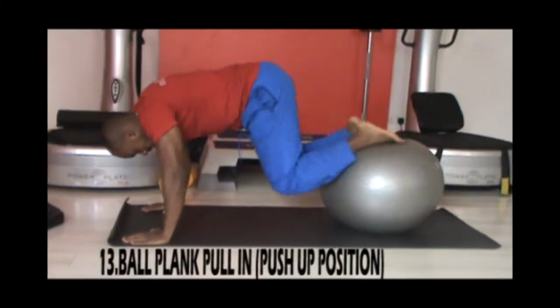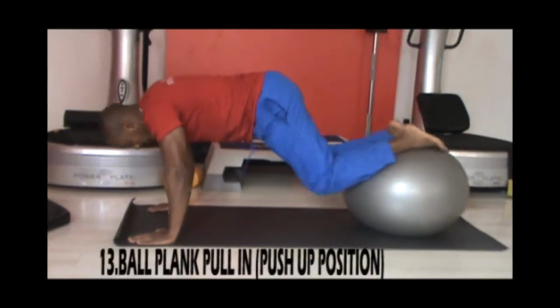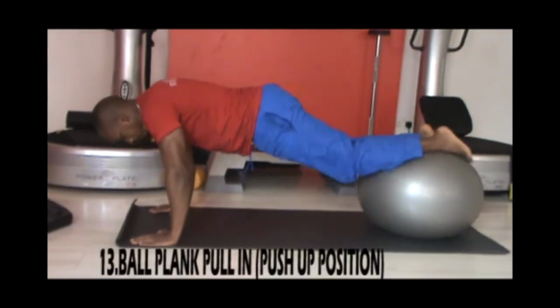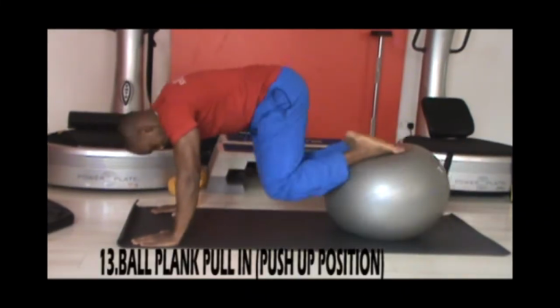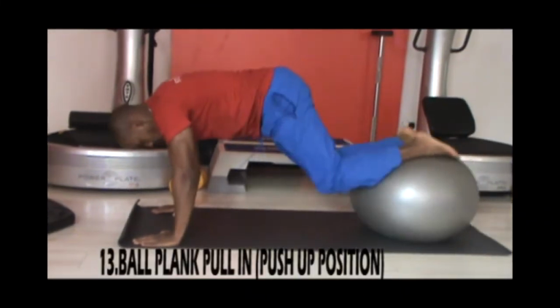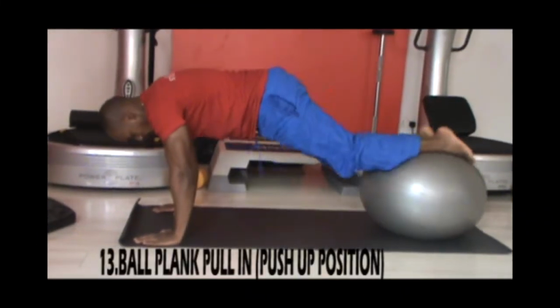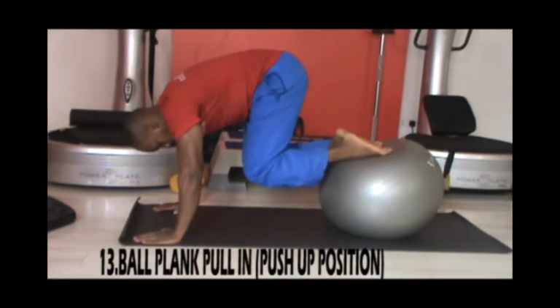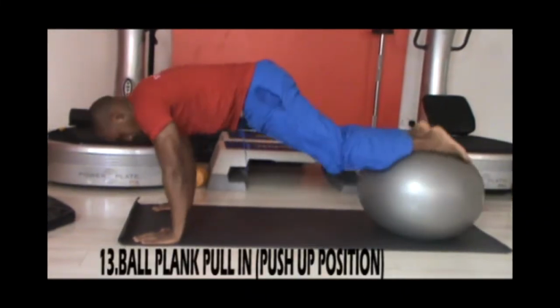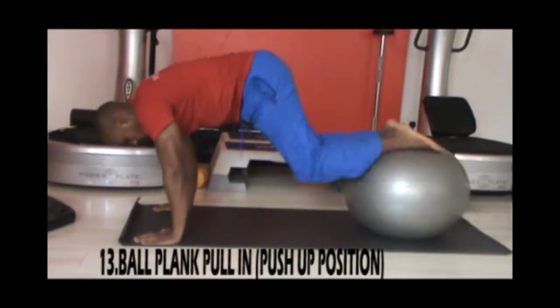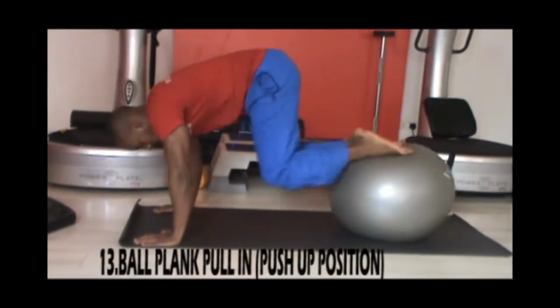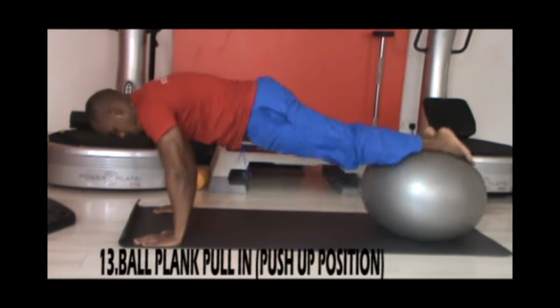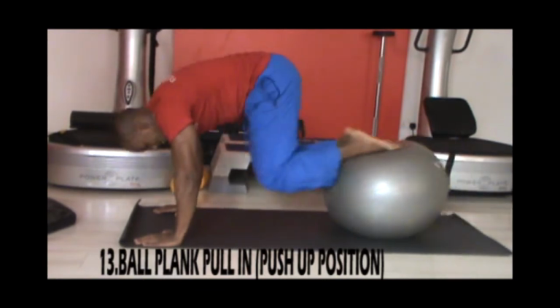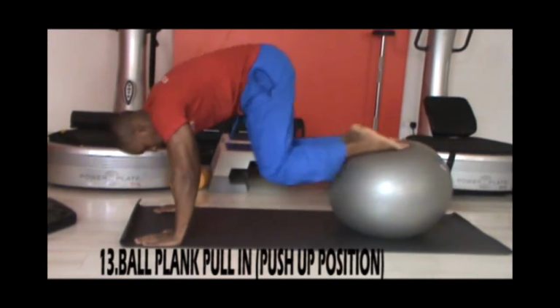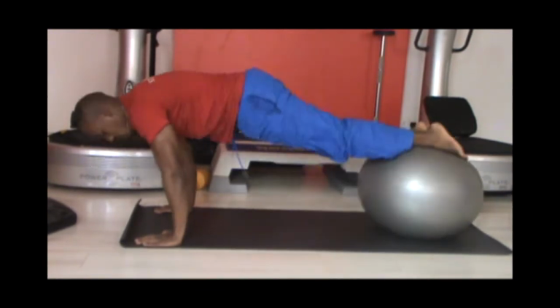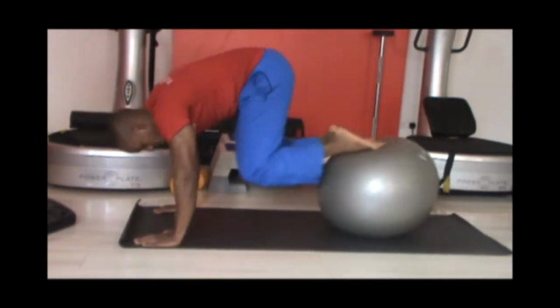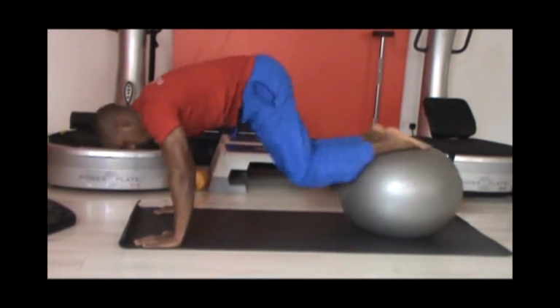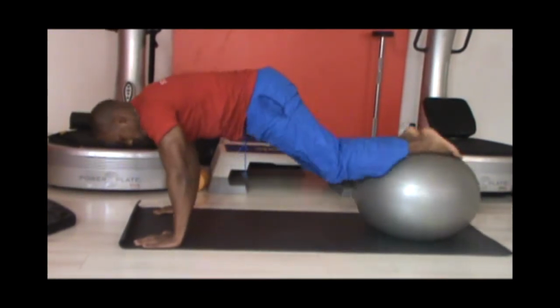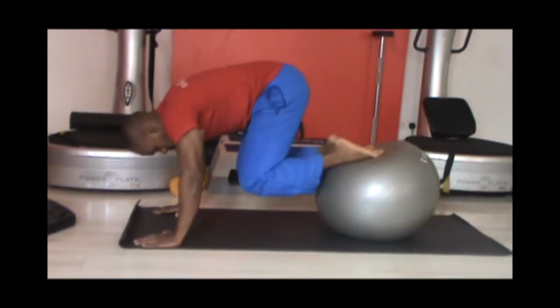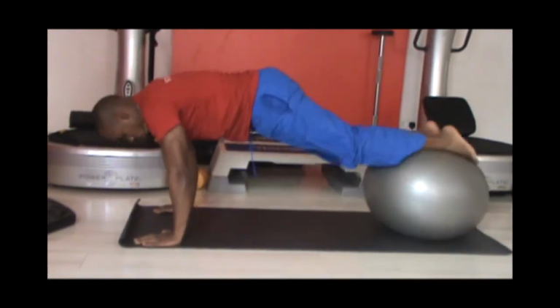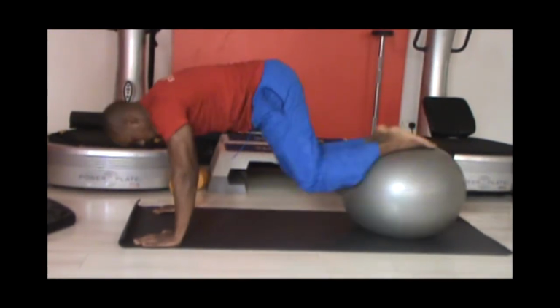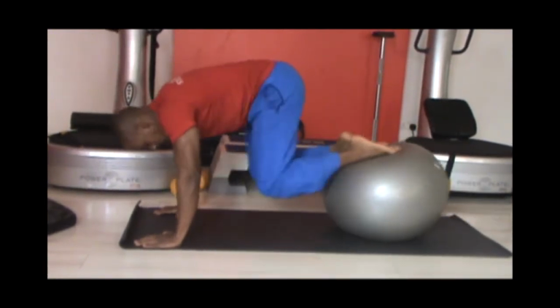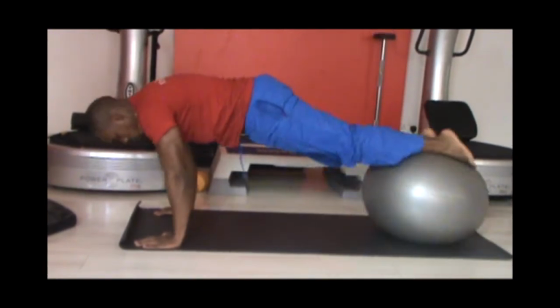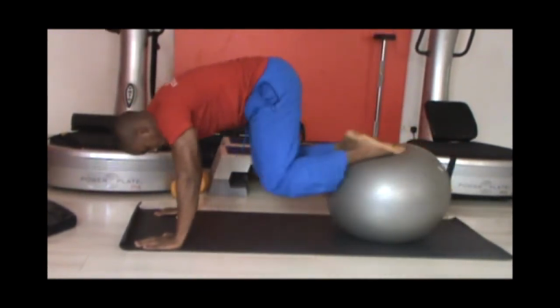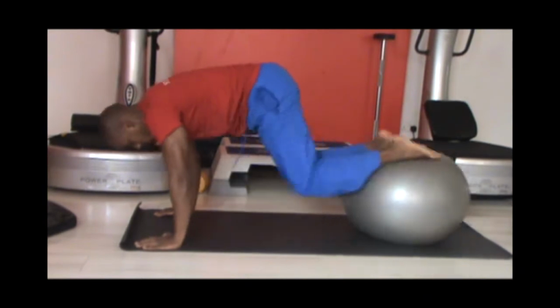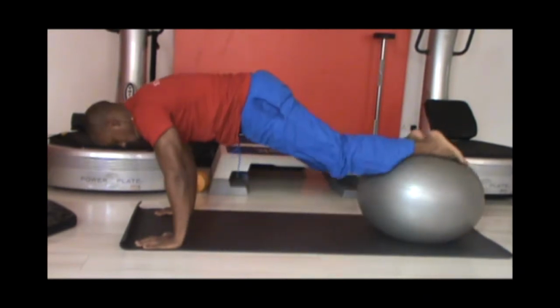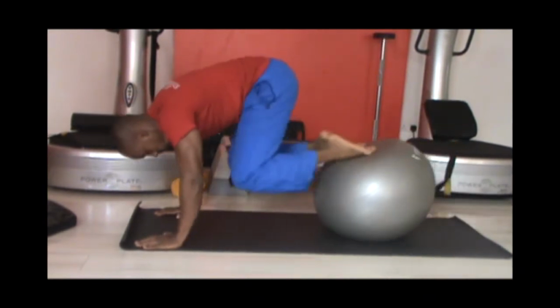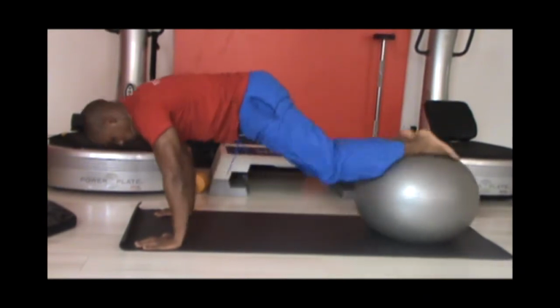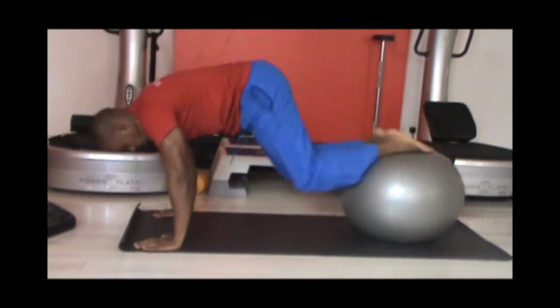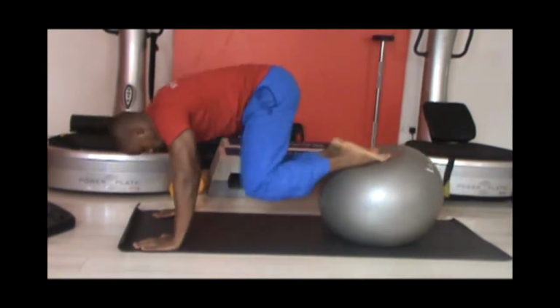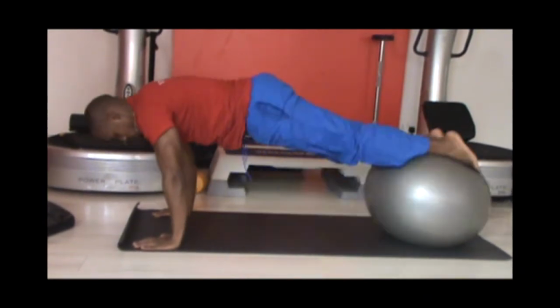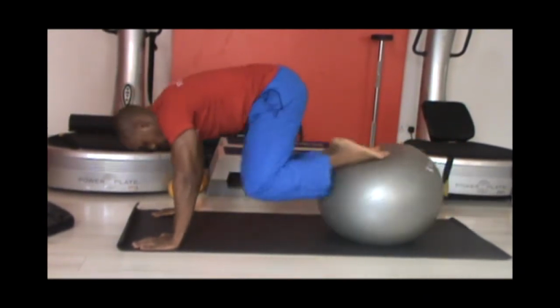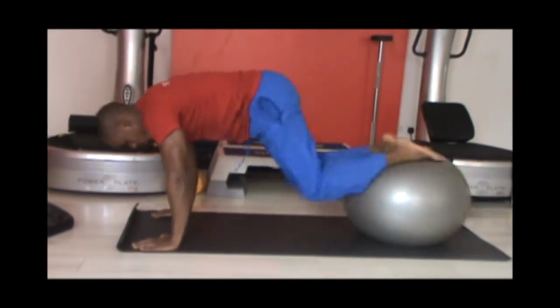Next we're doing a ball plank pull-in with your feet on the ball and hands in push-up position. Bend the hips and knees bringing the ball in and repeat for 20 reps. Do these for two sets.